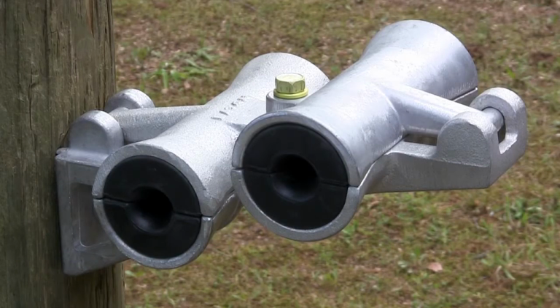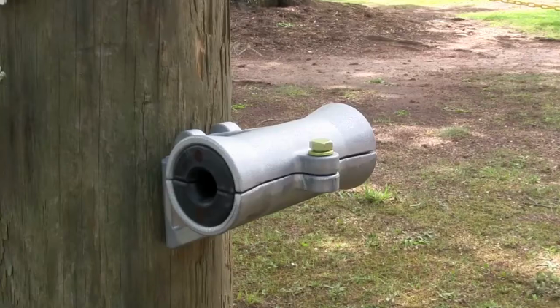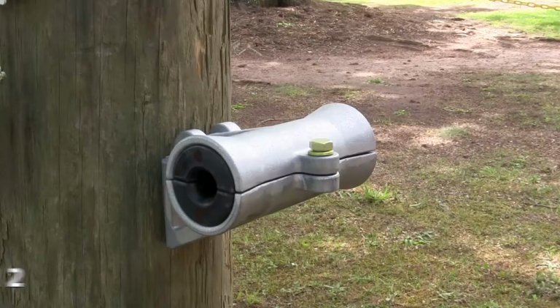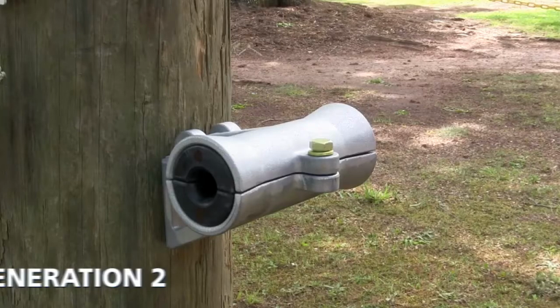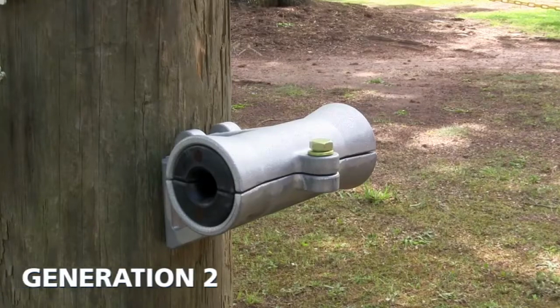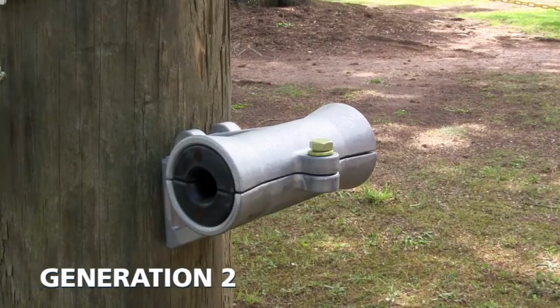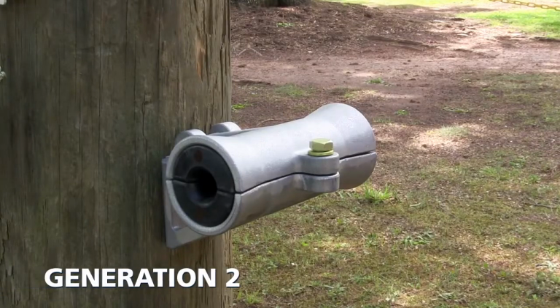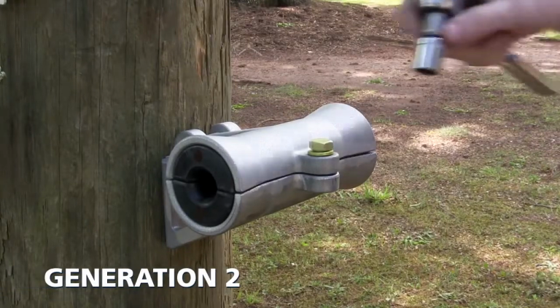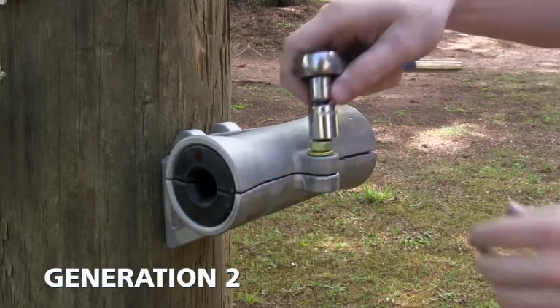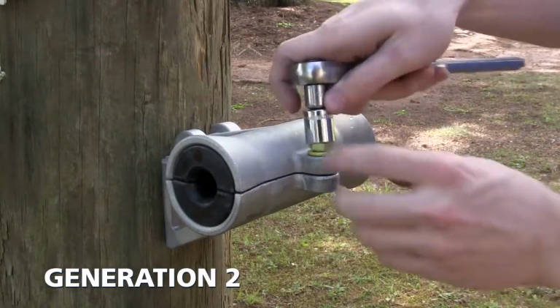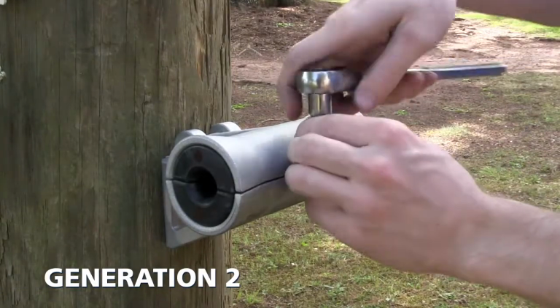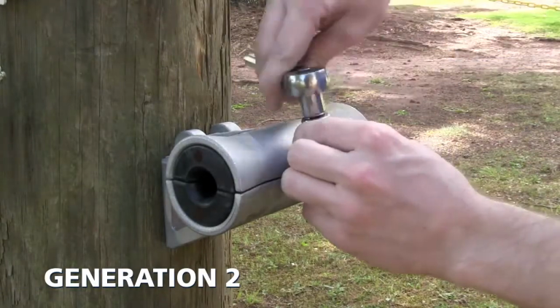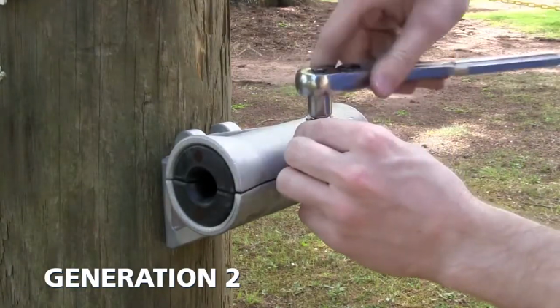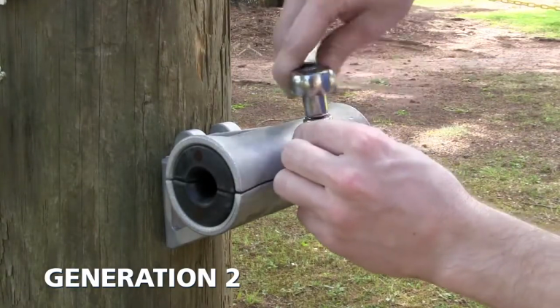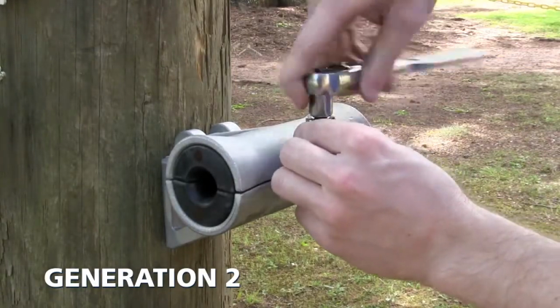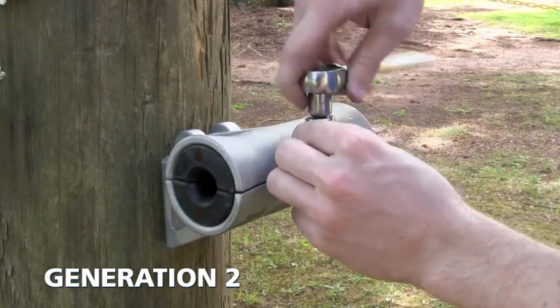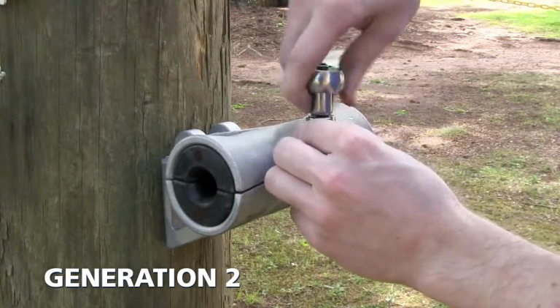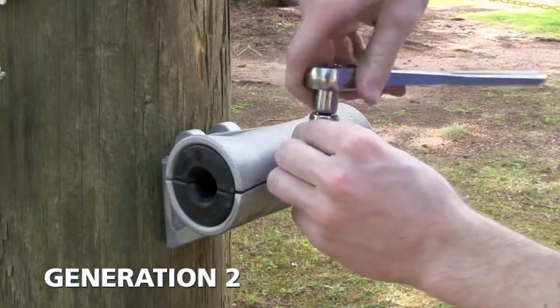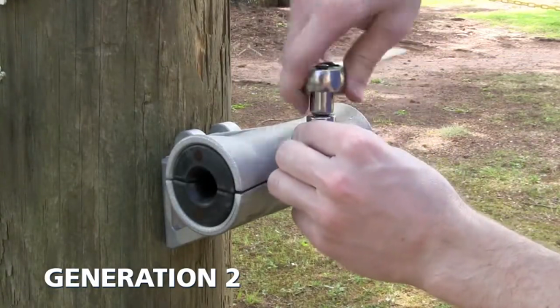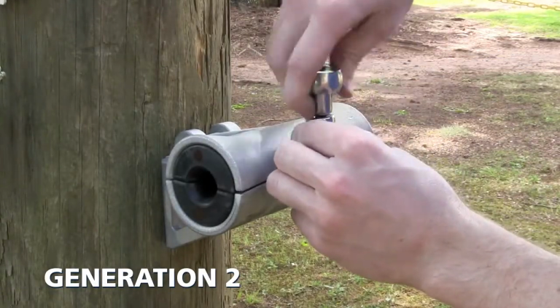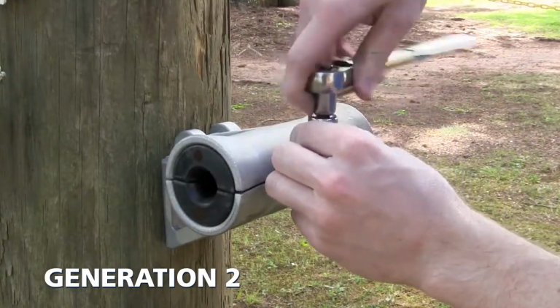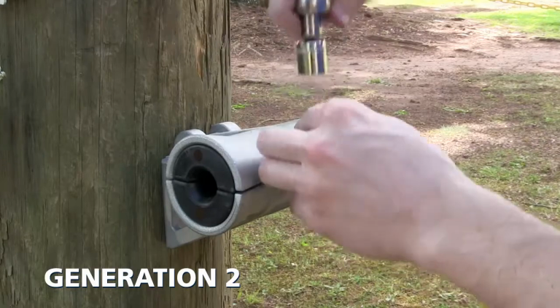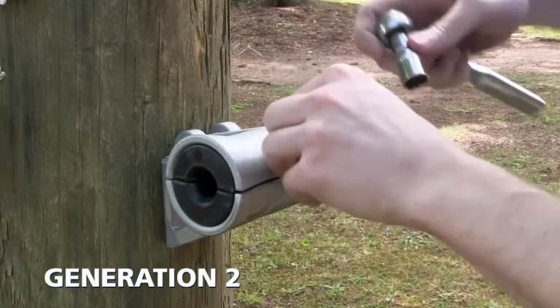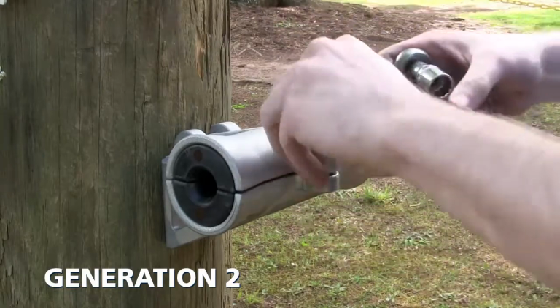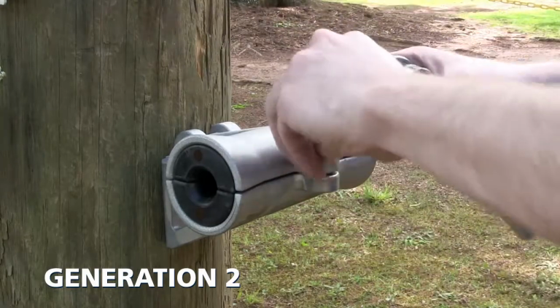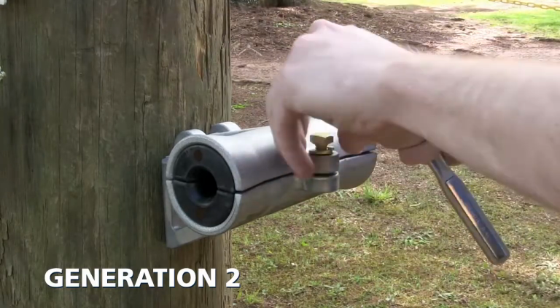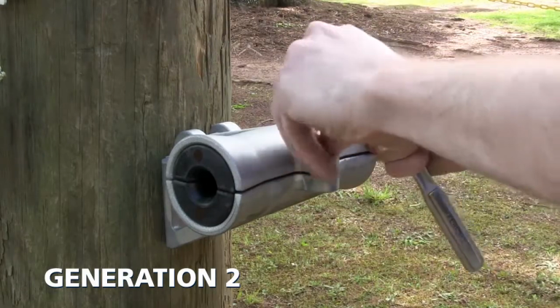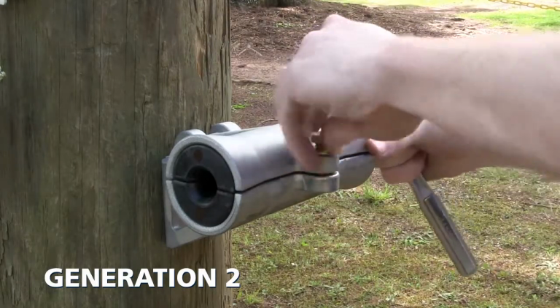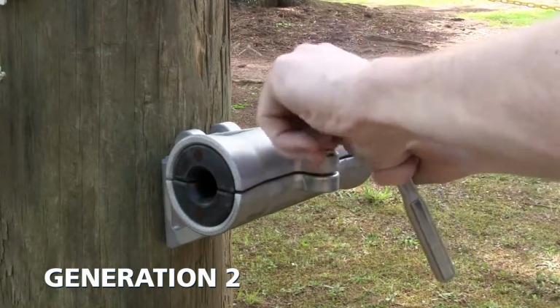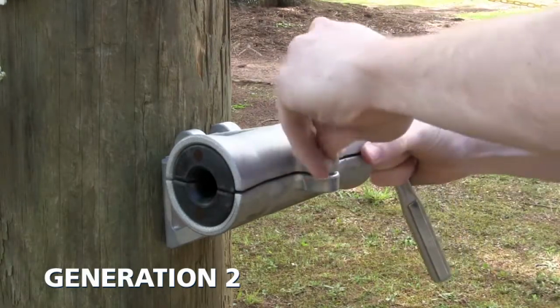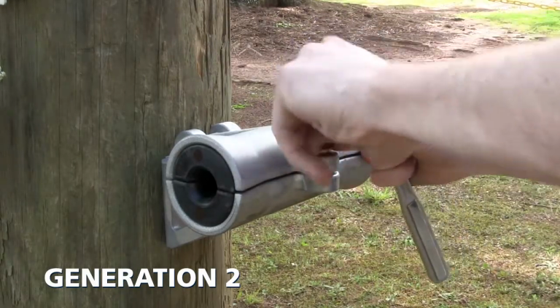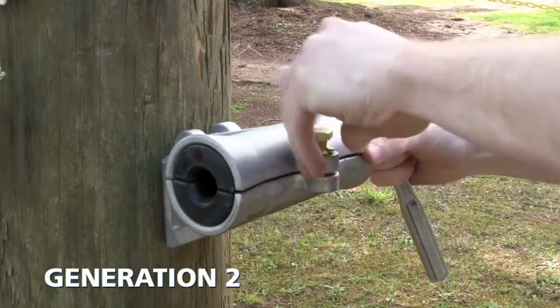For generation 2, begin by removing the ATGN cap bolt with a 9/16th socket wrench and remove the ATGN cap by lifting the attachment point through the T-slot.